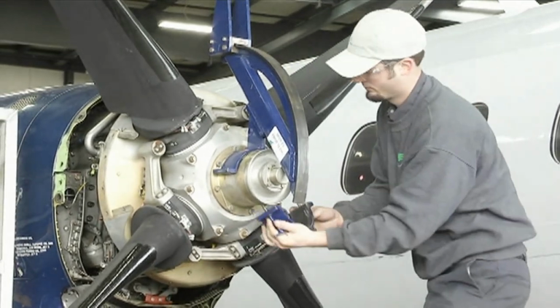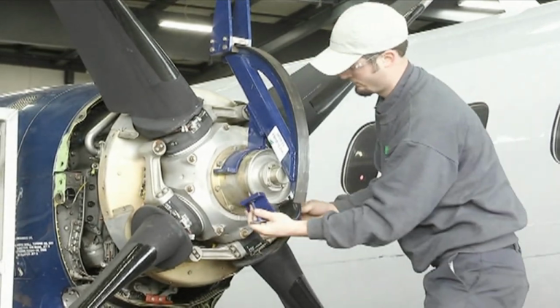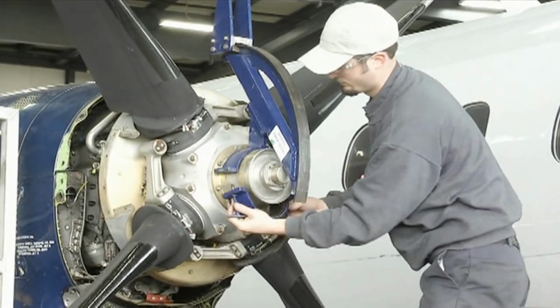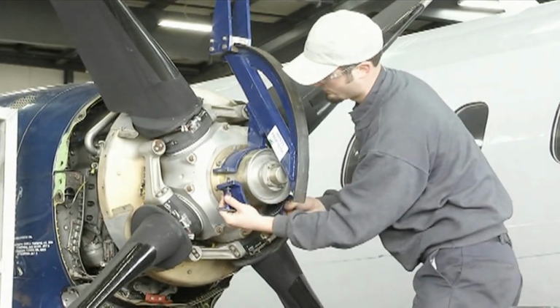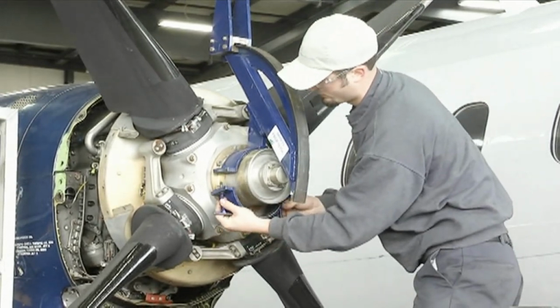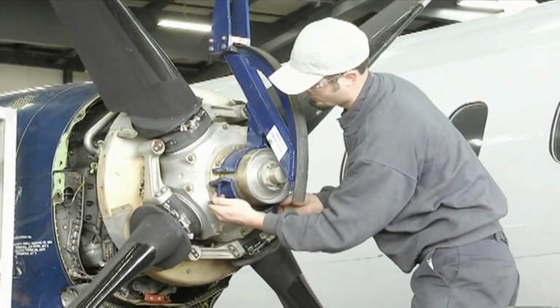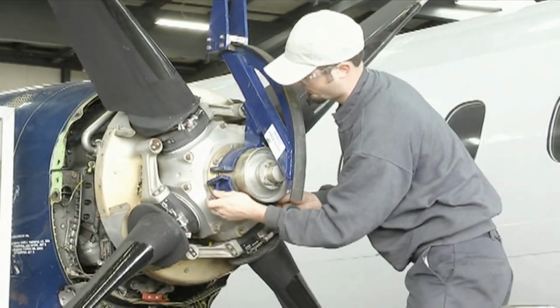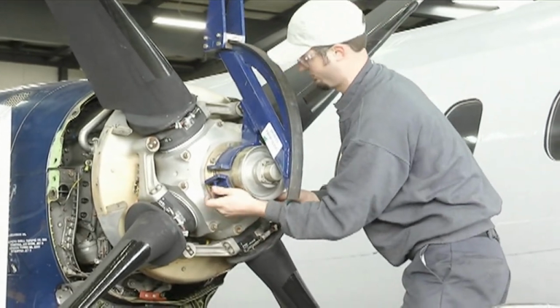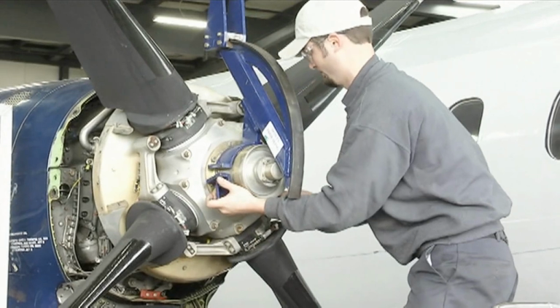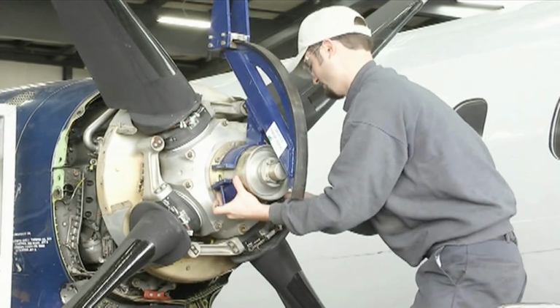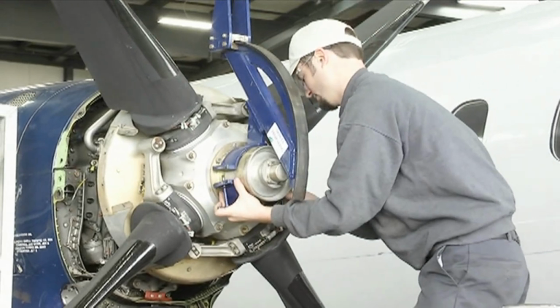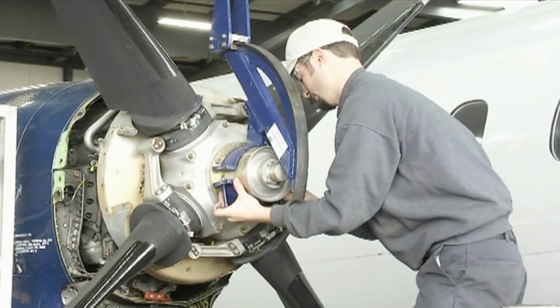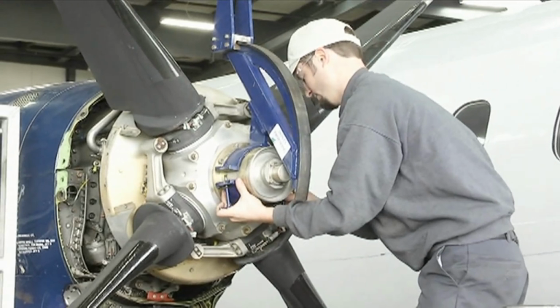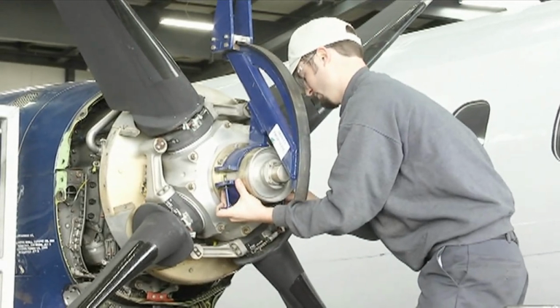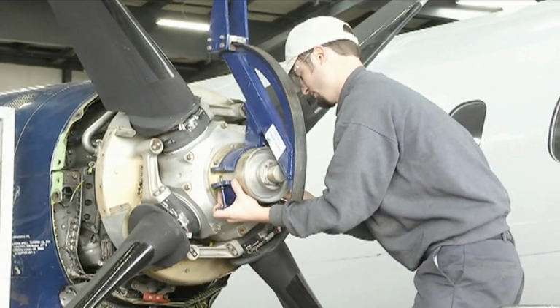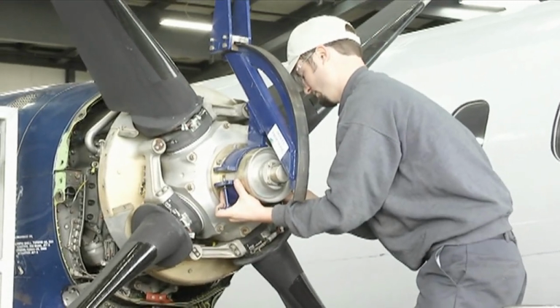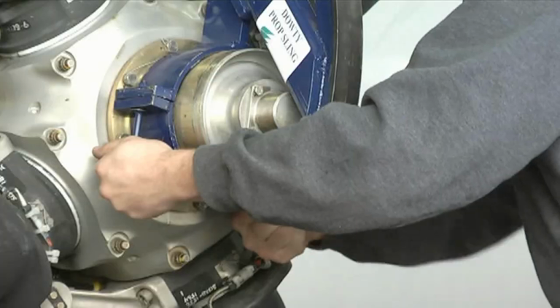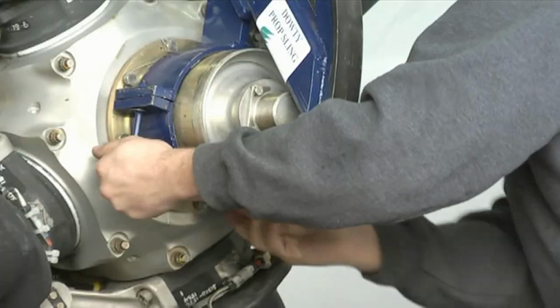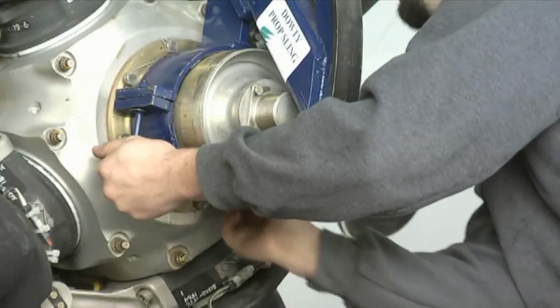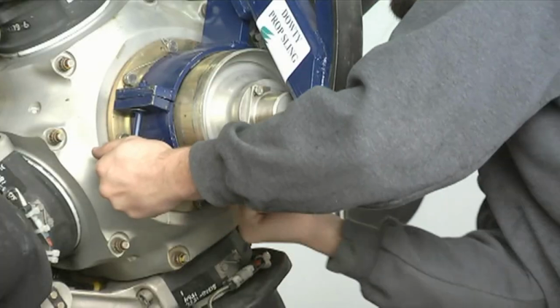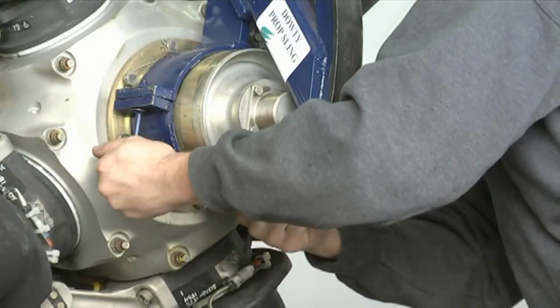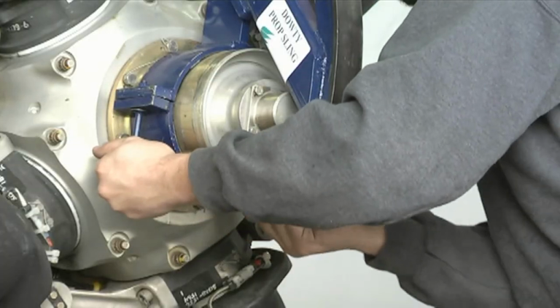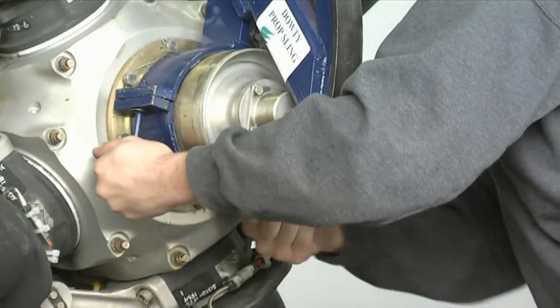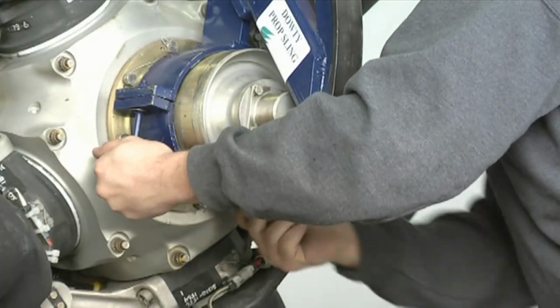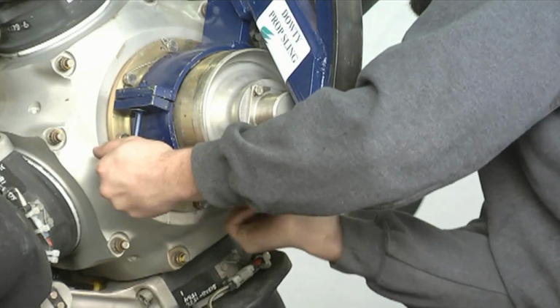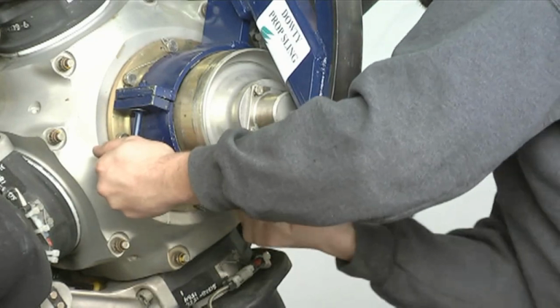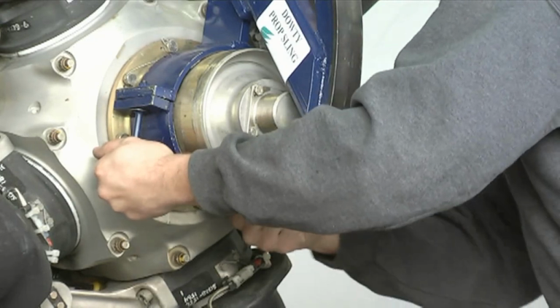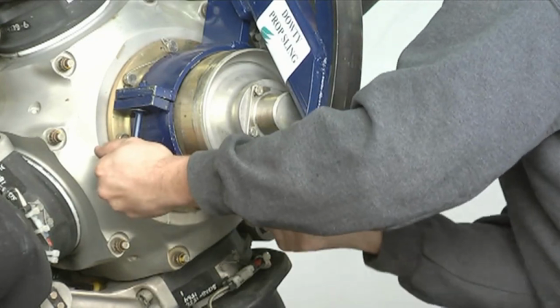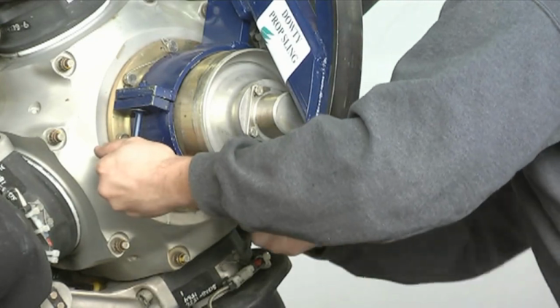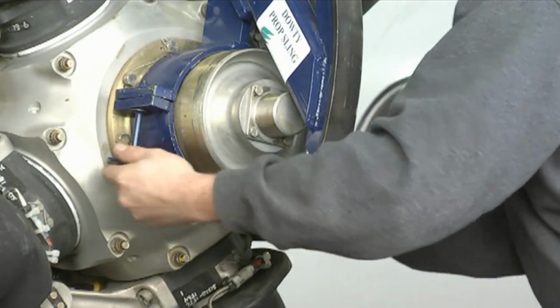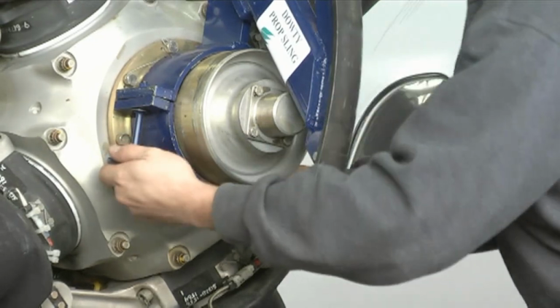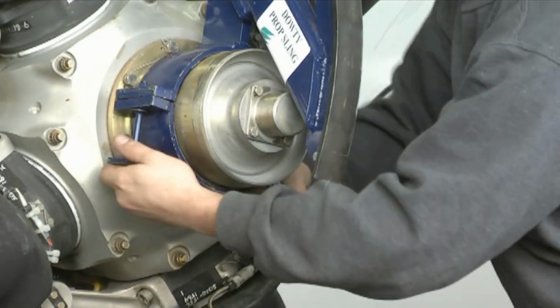Install the lower mount hub half onto the lower portion of the propeller hub and install the two T-bolts through both hub halves and securely tighten.